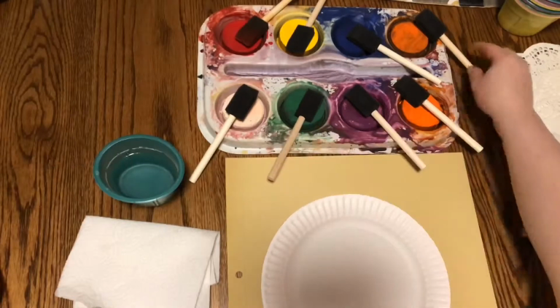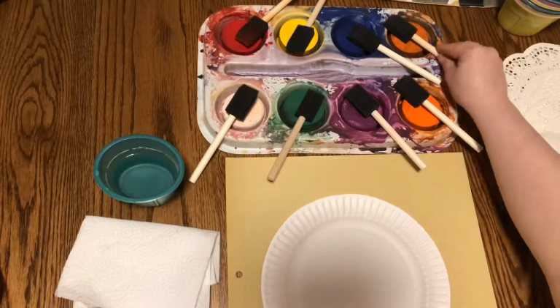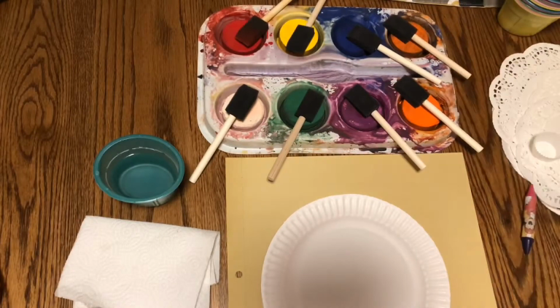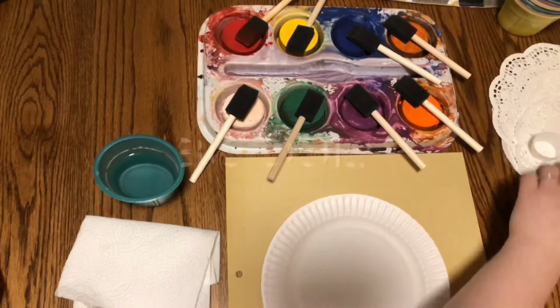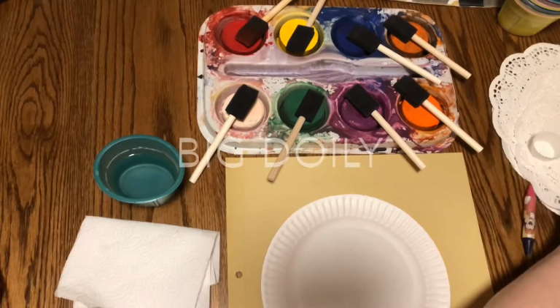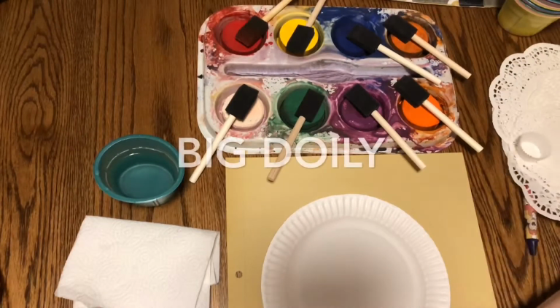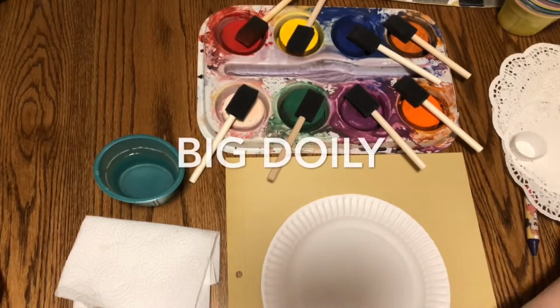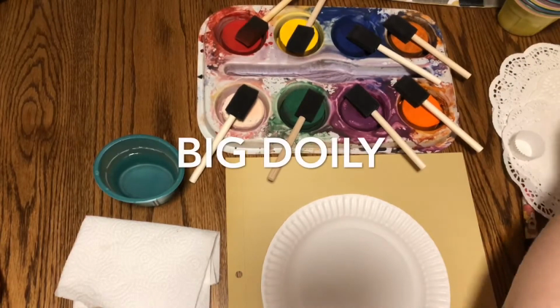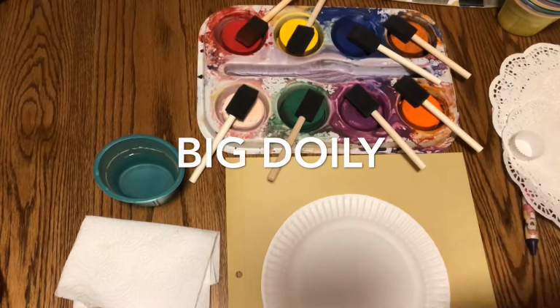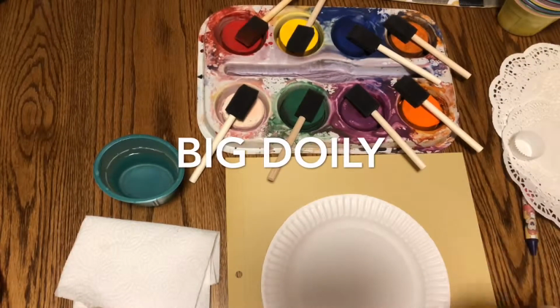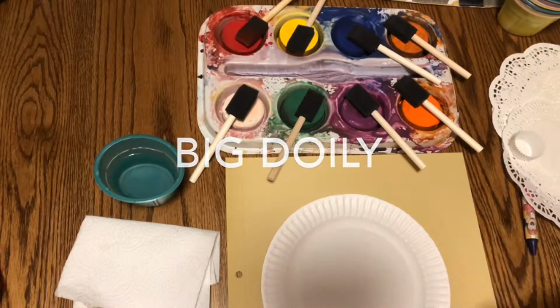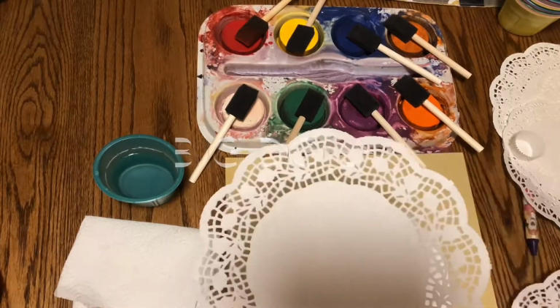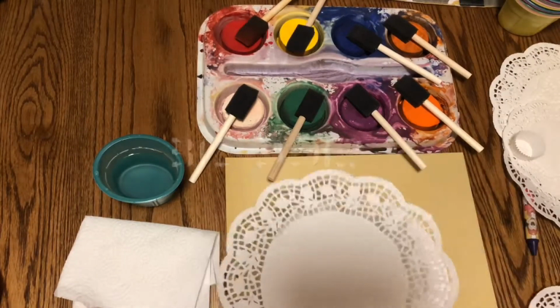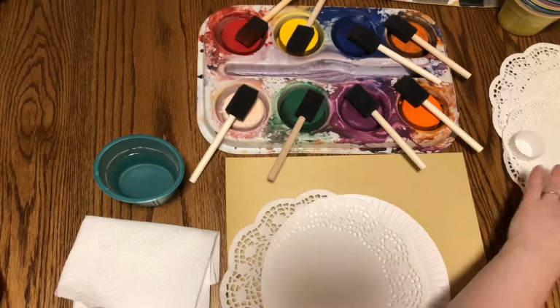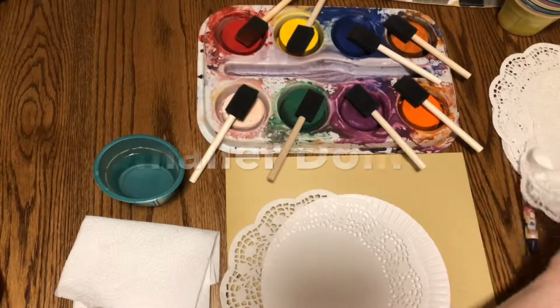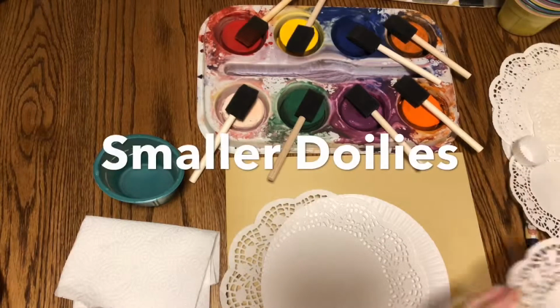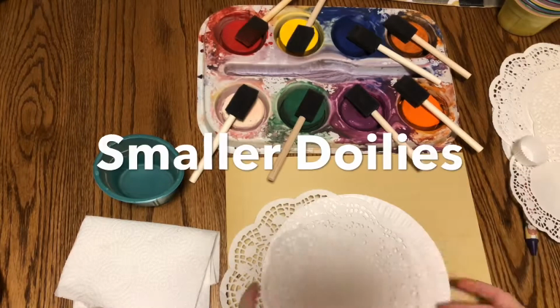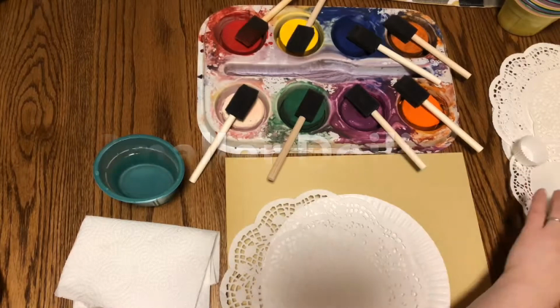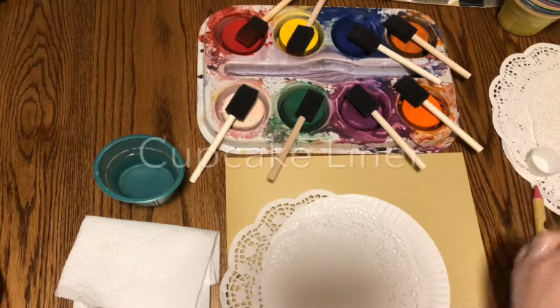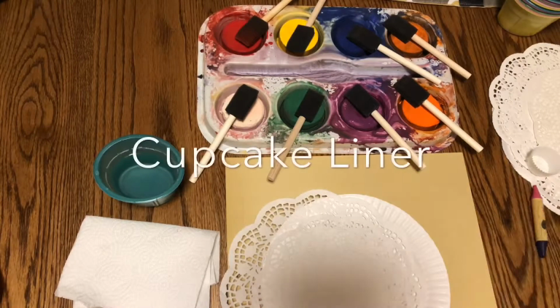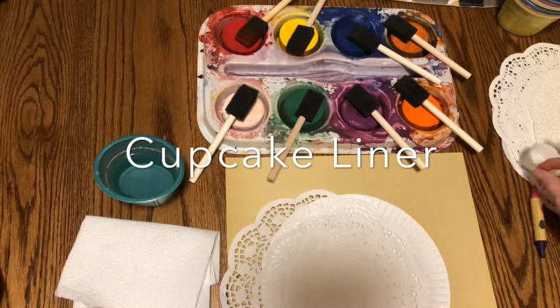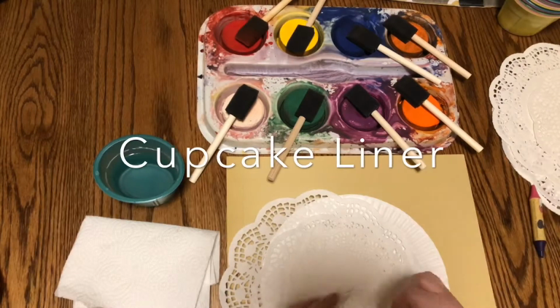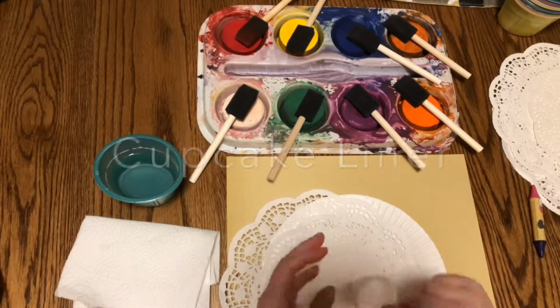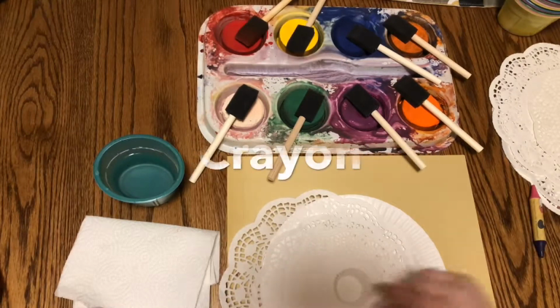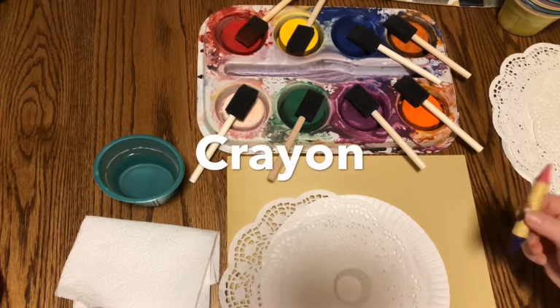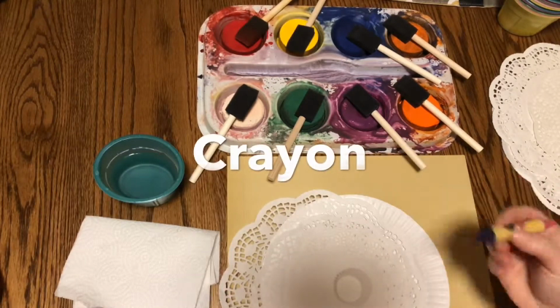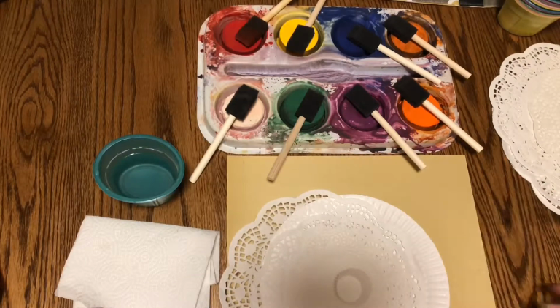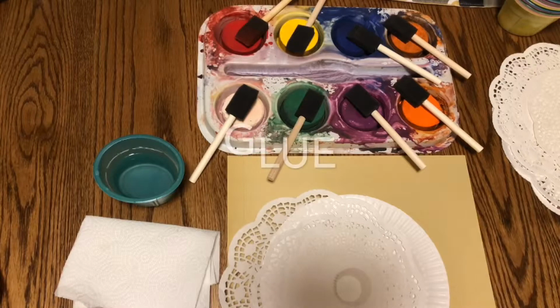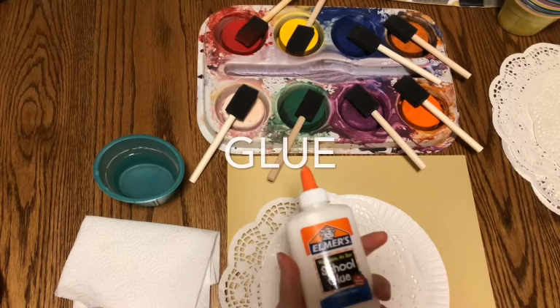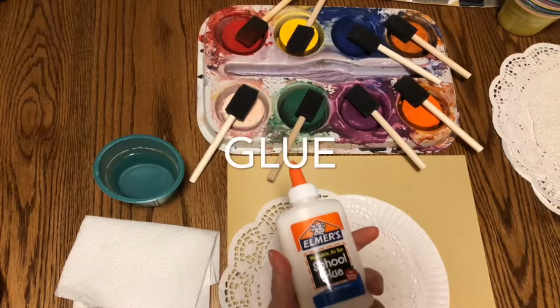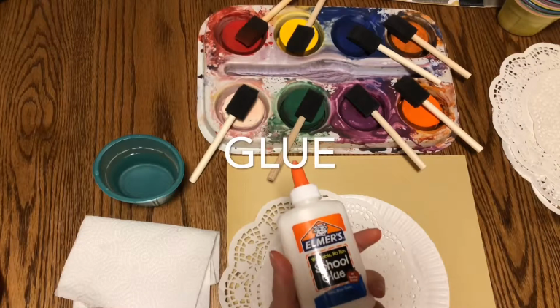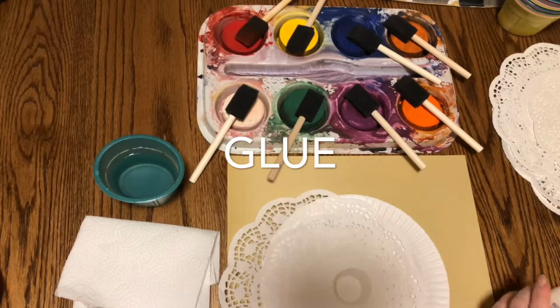For this we're using one sponge per color, a big doily, and some smaller doilies to layer in the middle, and one cupcake liner, and crayon and glue.